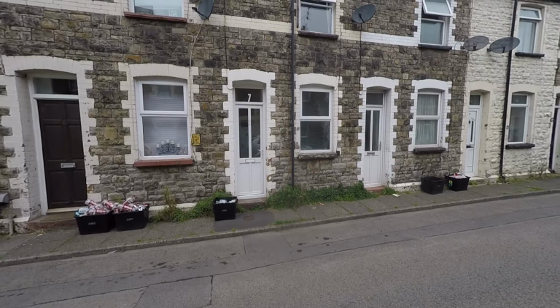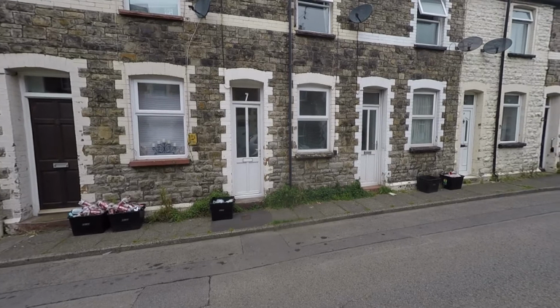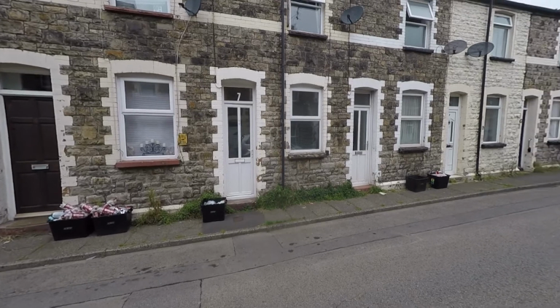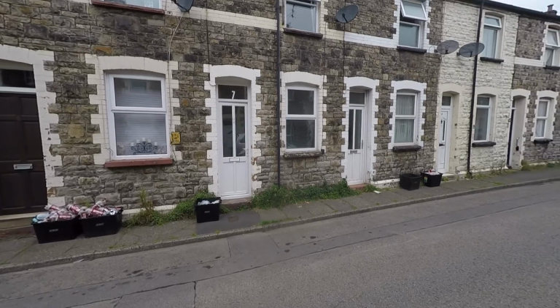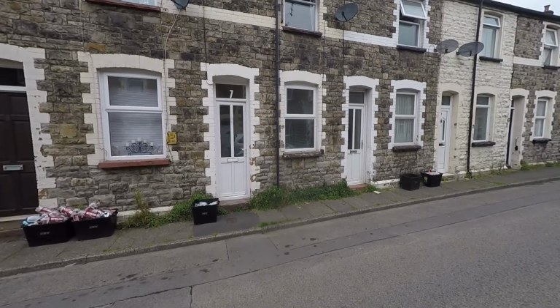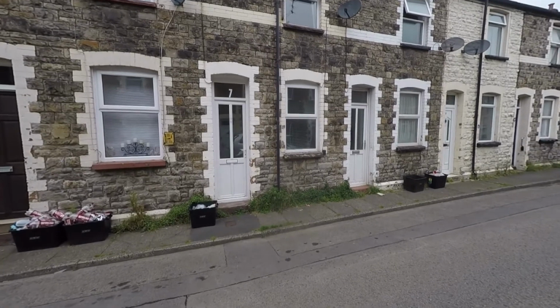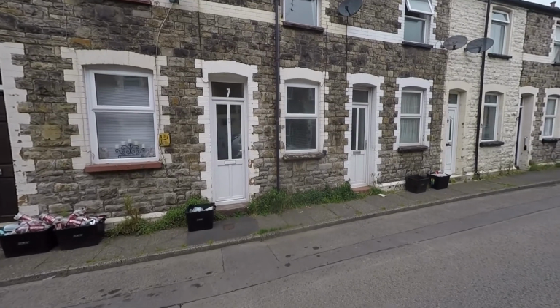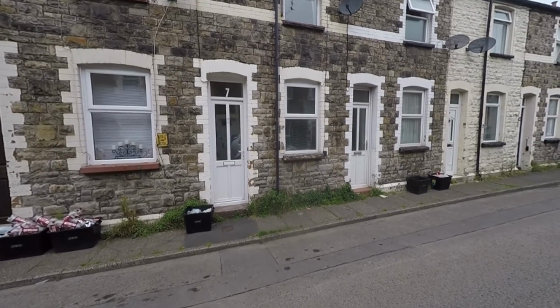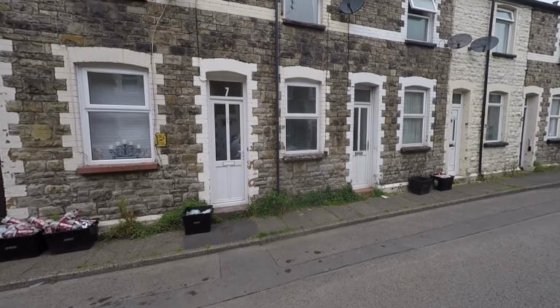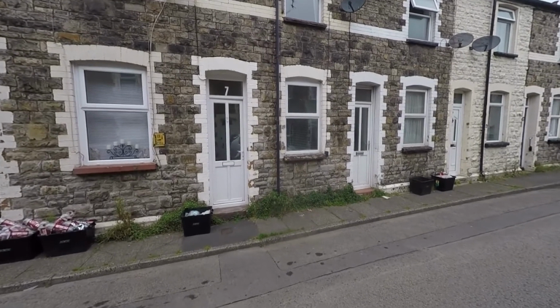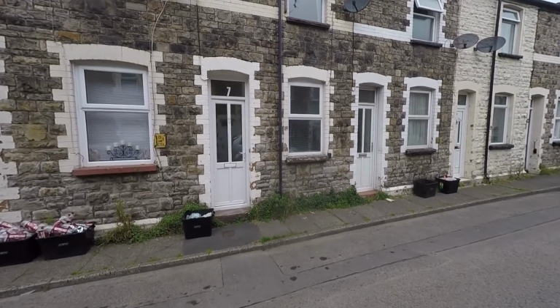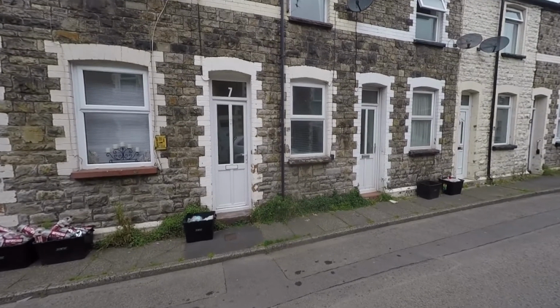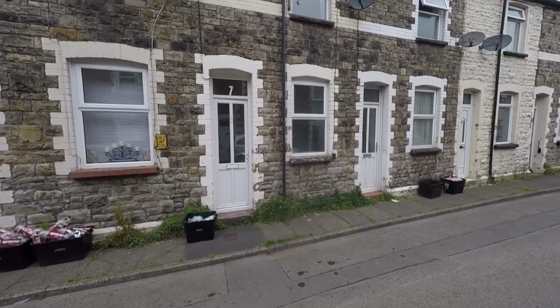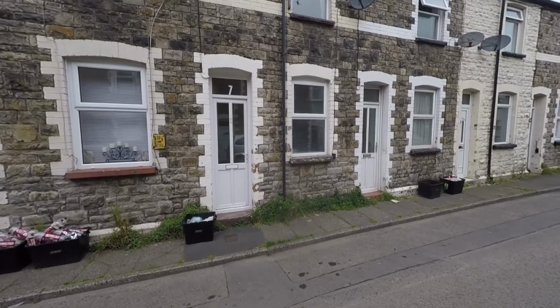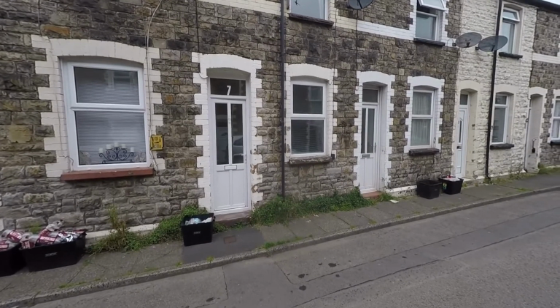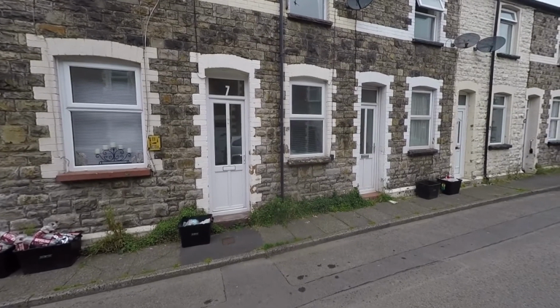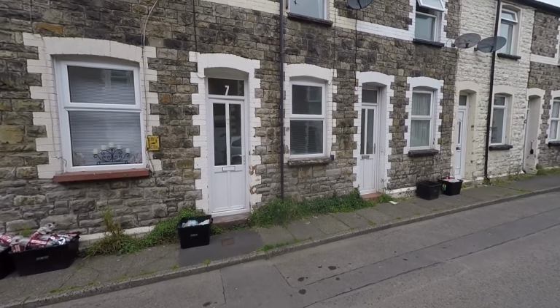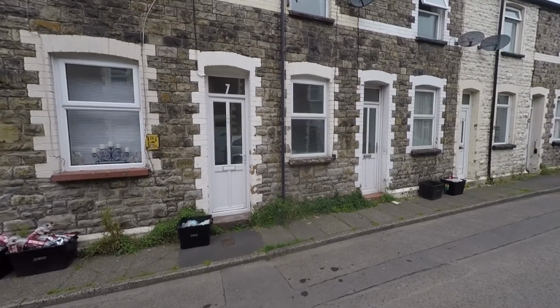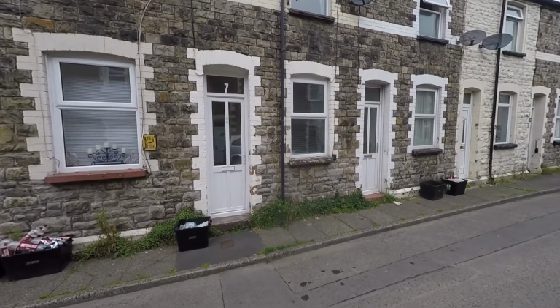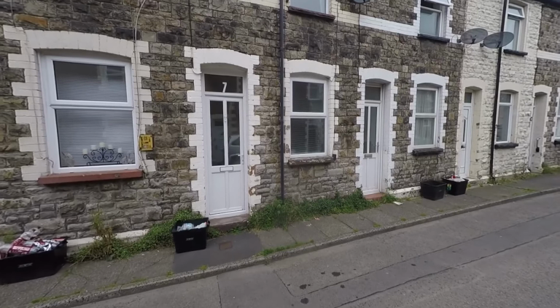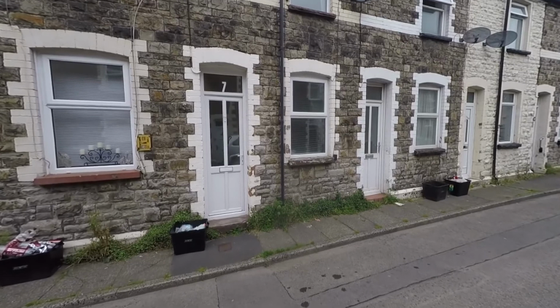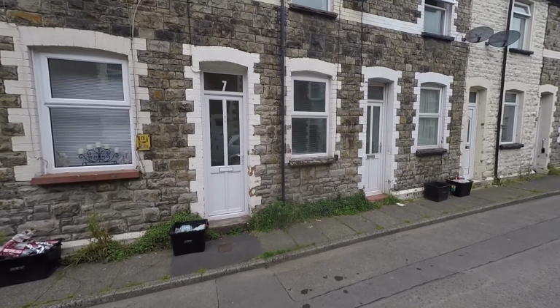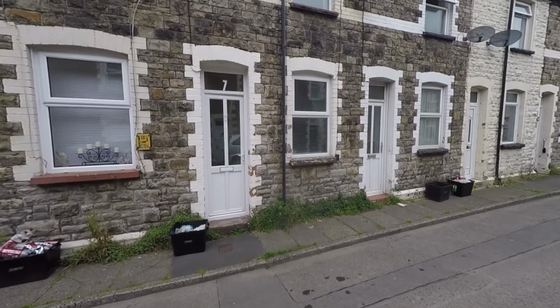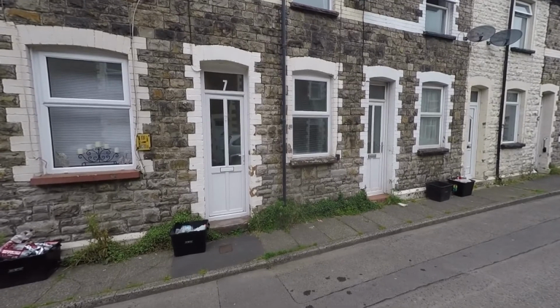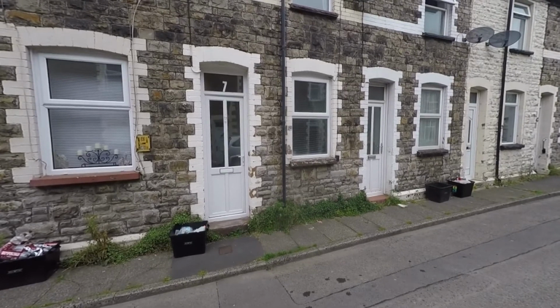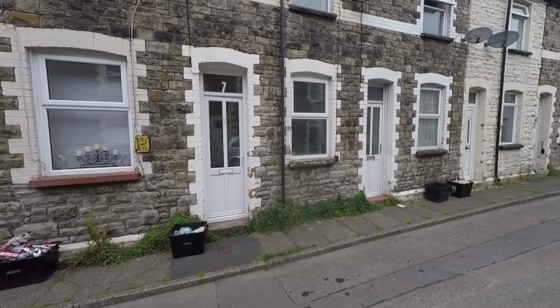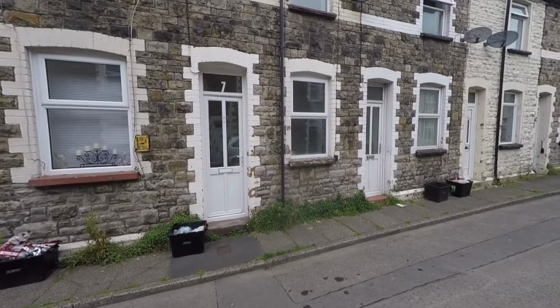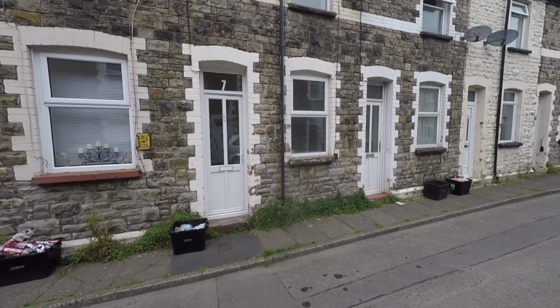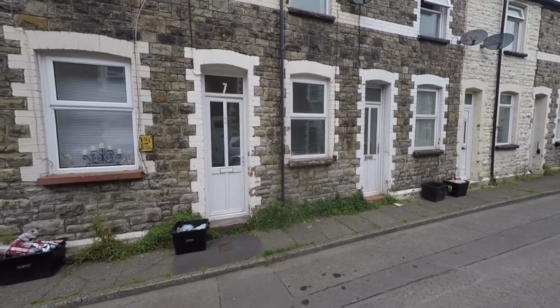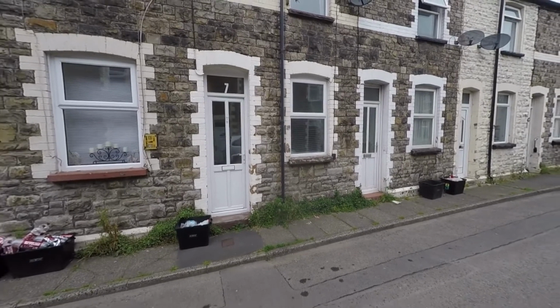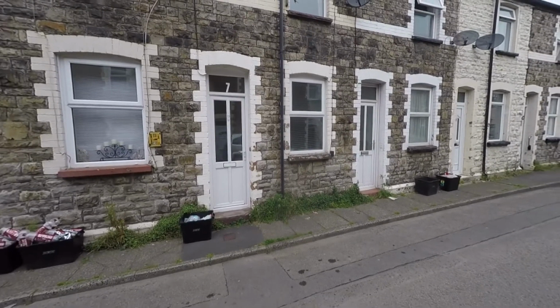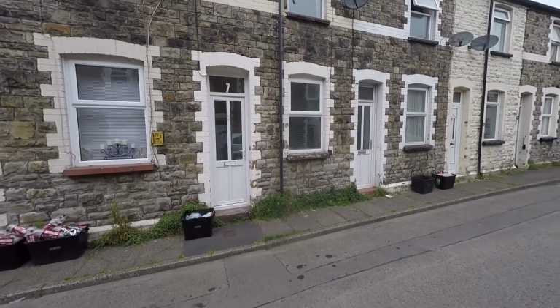Welcome to this video tour of this three-bedroom mid-terraced family home situated within a popular residential area of Griffithstown, just to the outskirts of Pontypool.